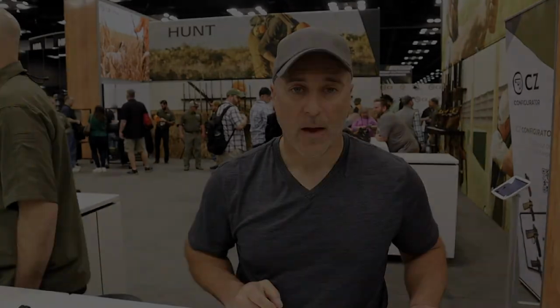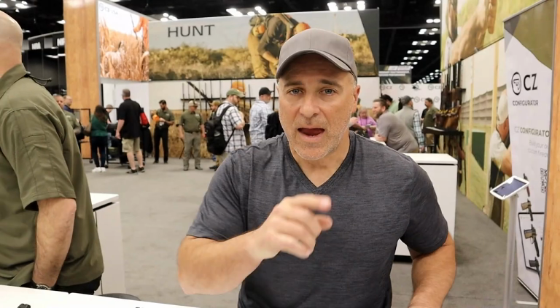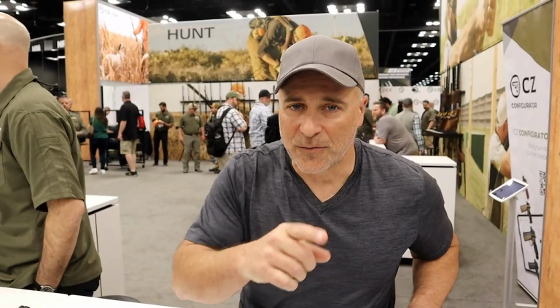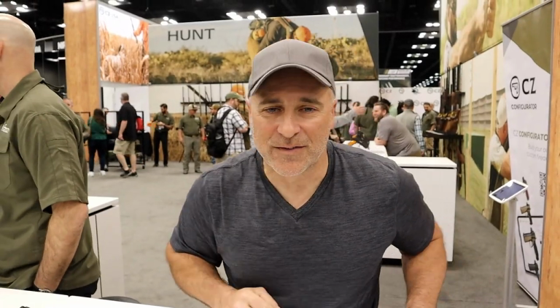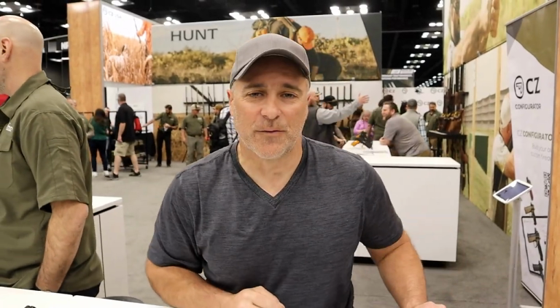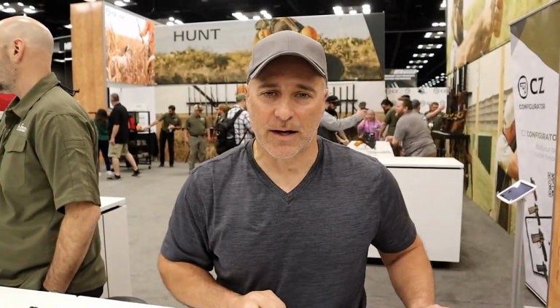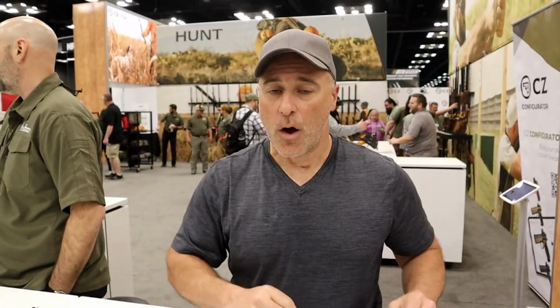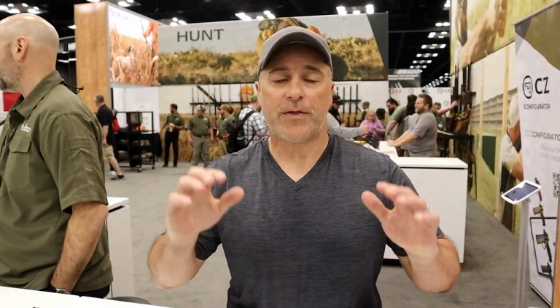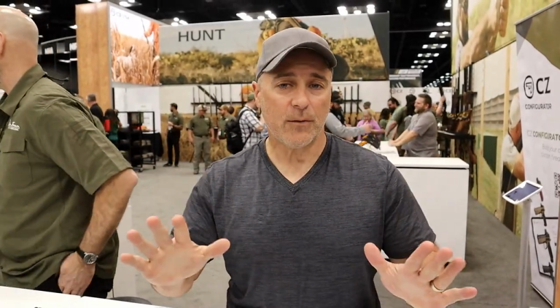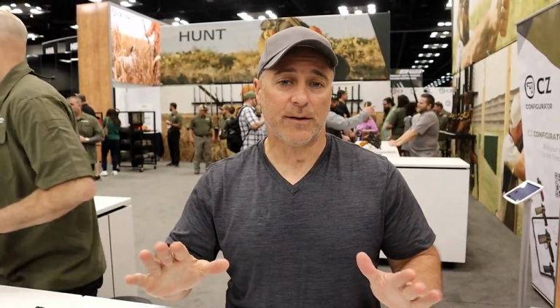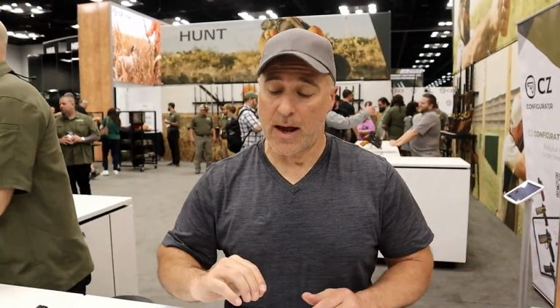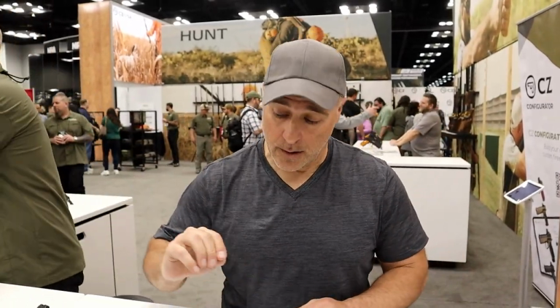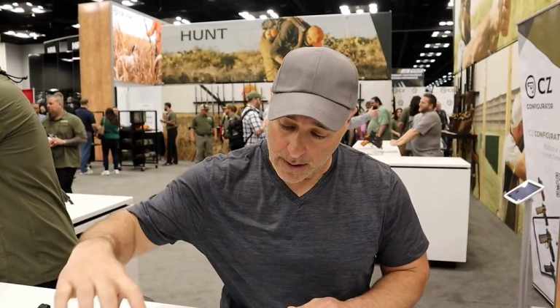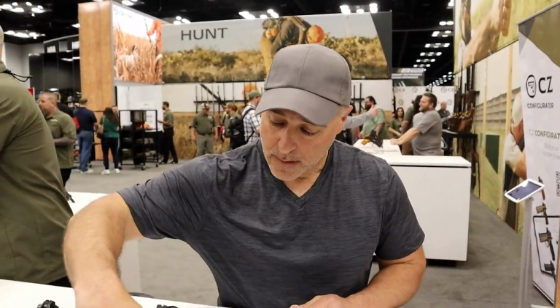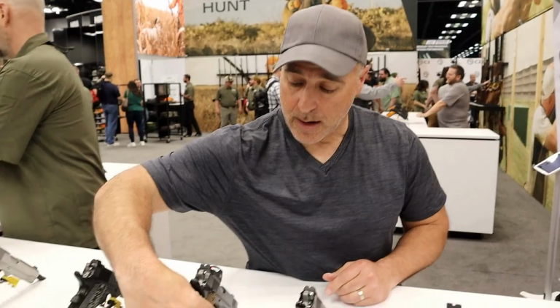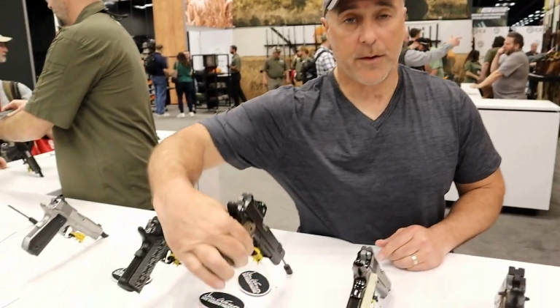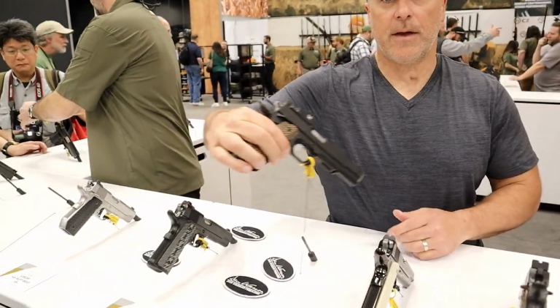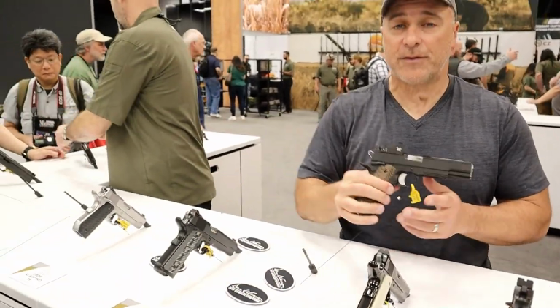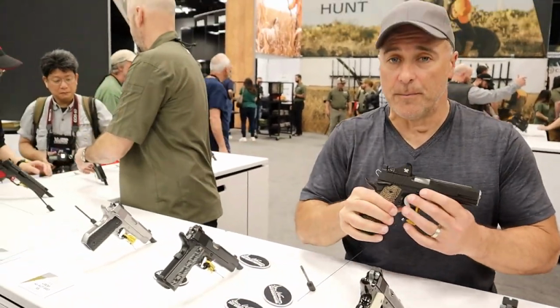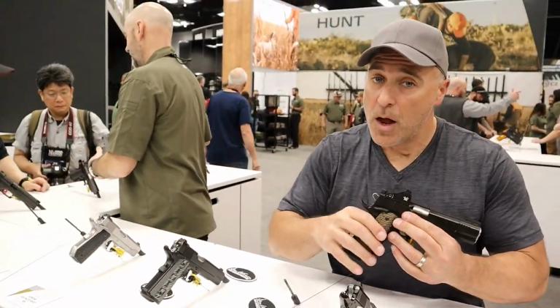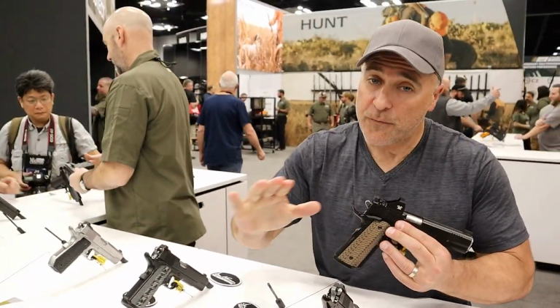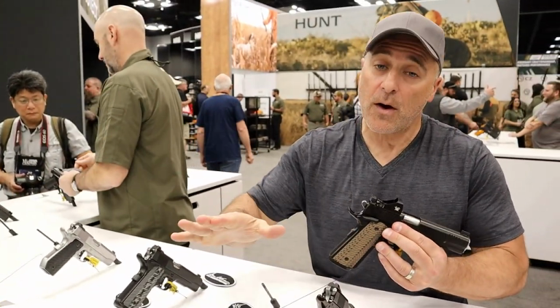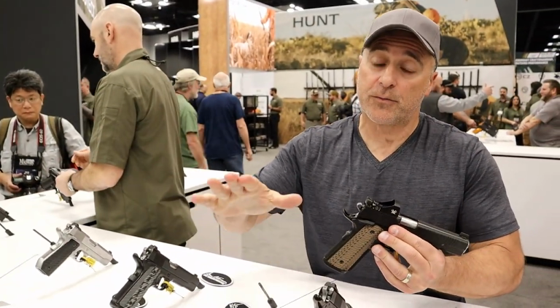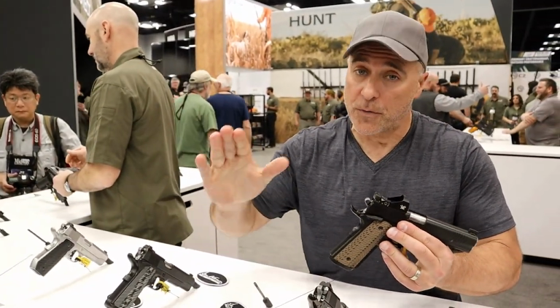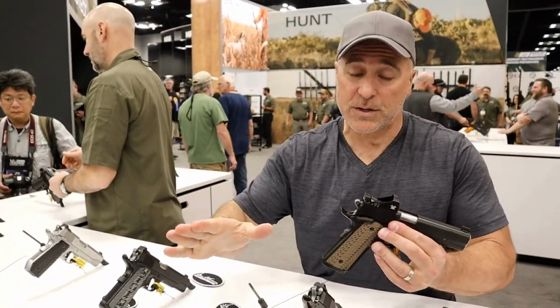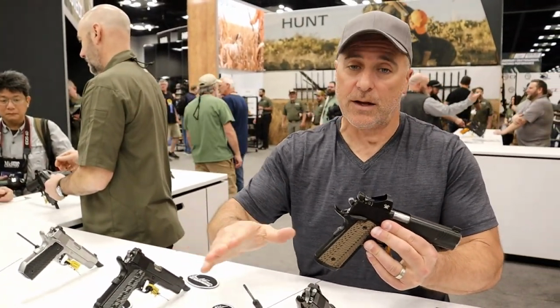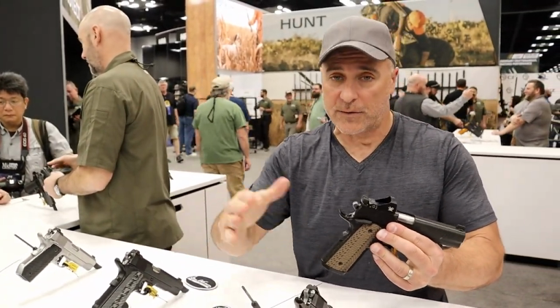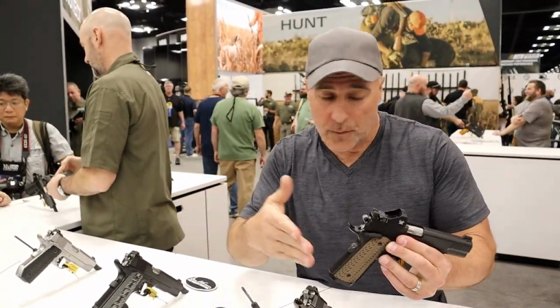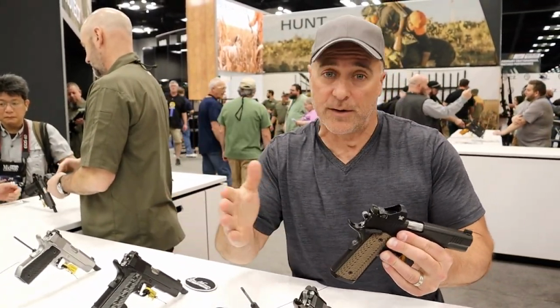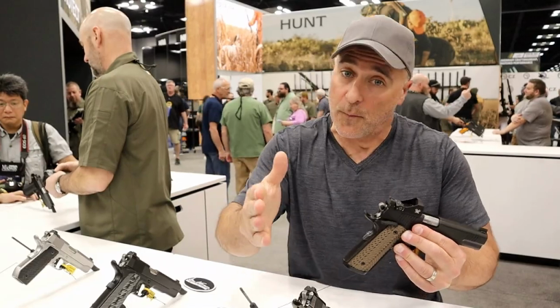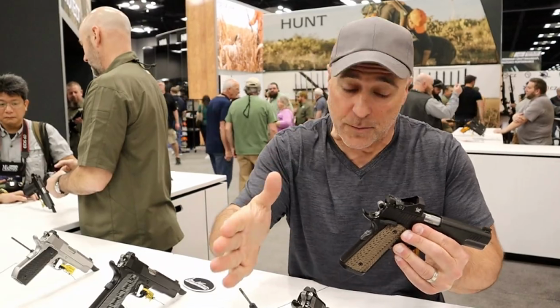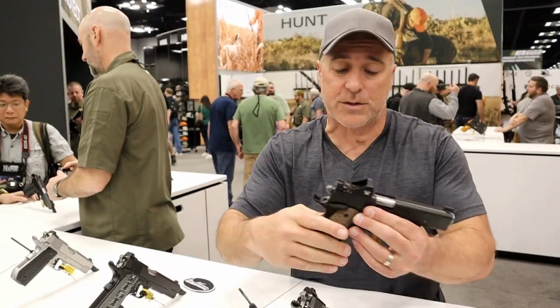Hey there friends, thanks for checking in with Dan Wesson at NRA. They have some new firearms worth mentioning as well as some other ones that I want to mention.